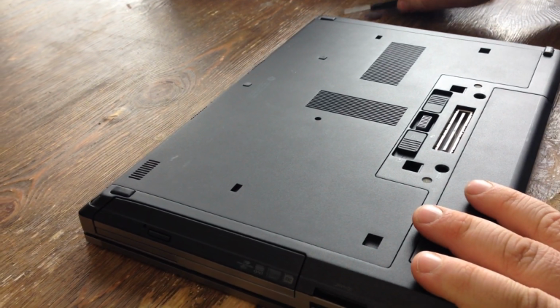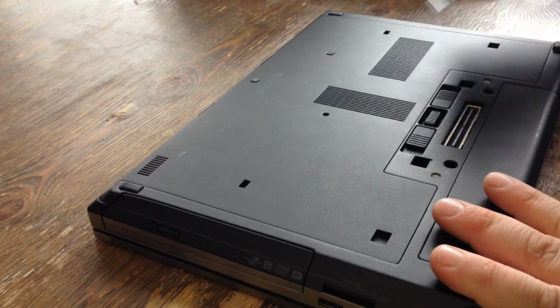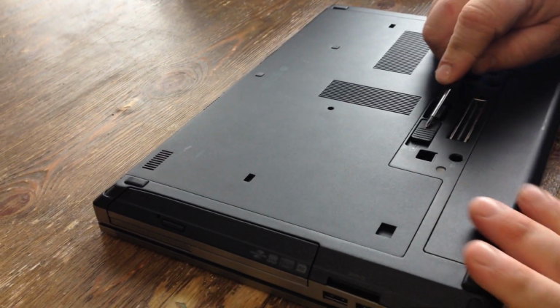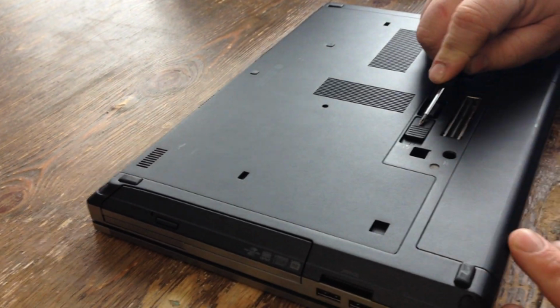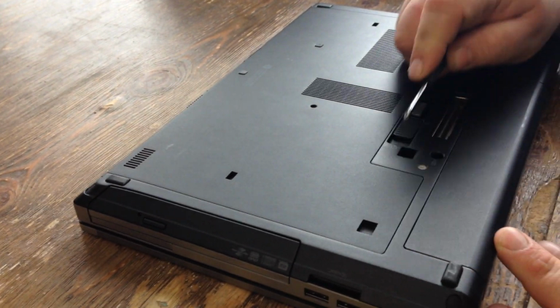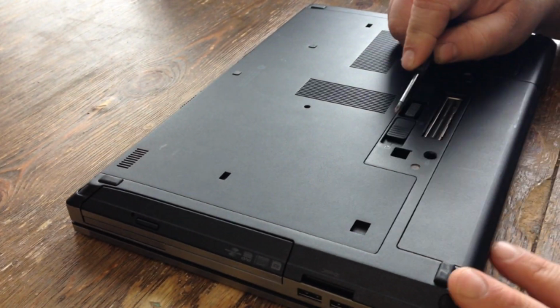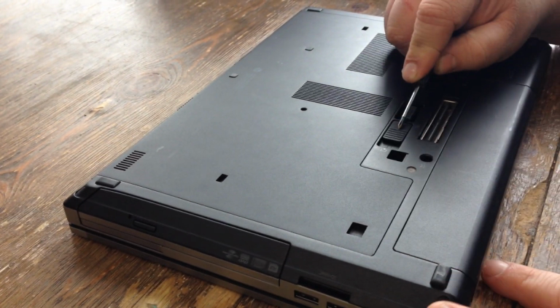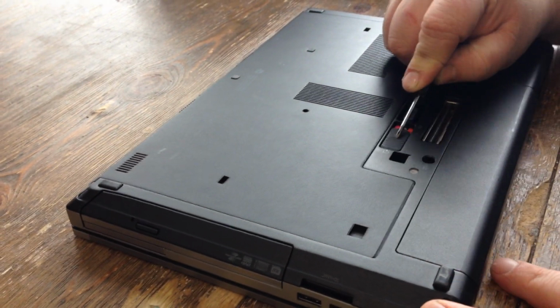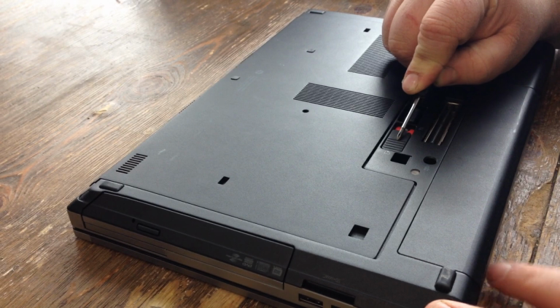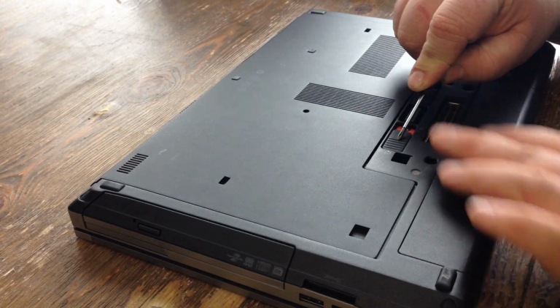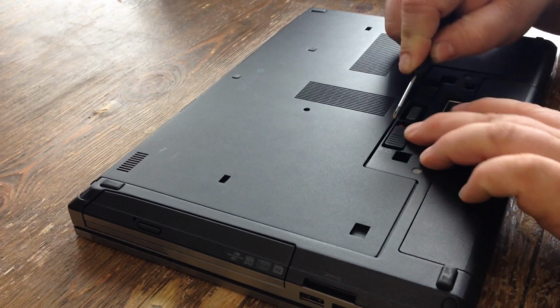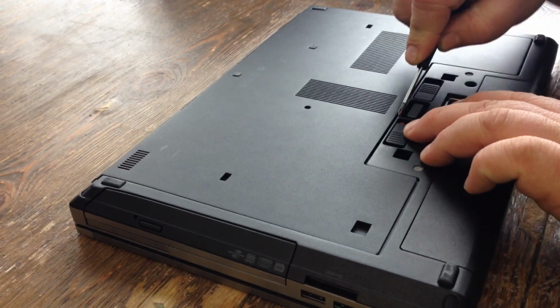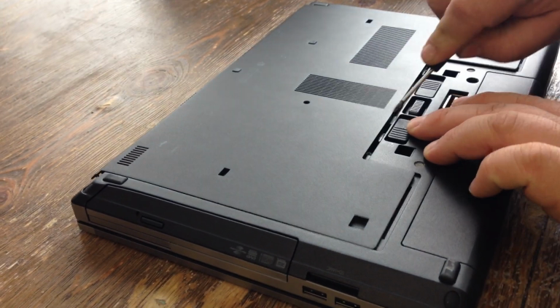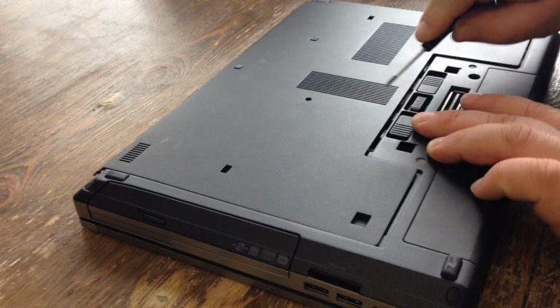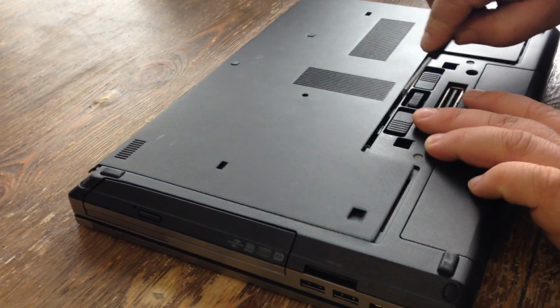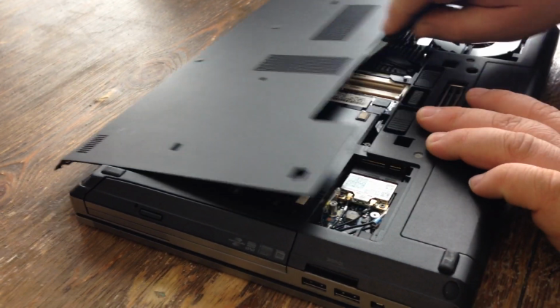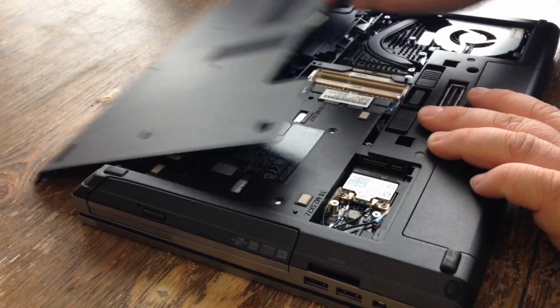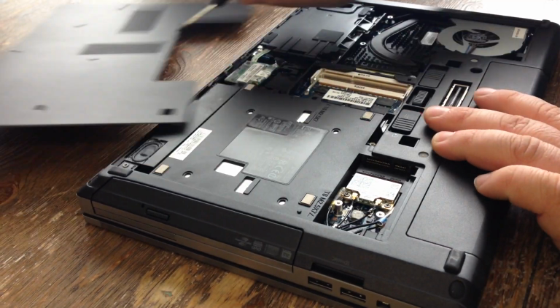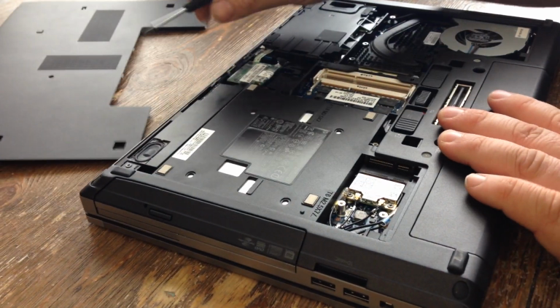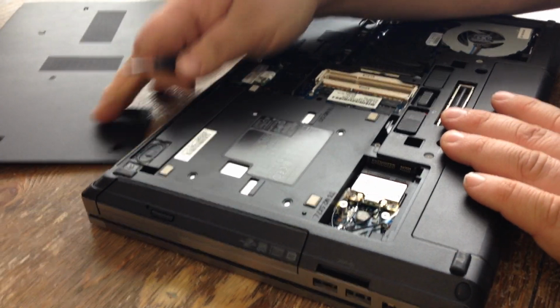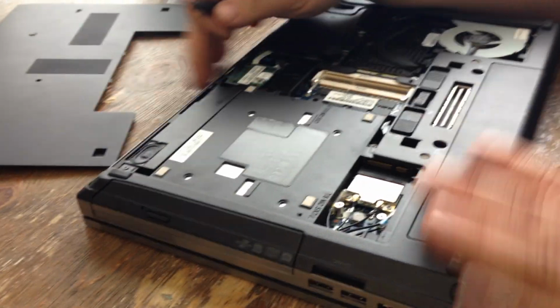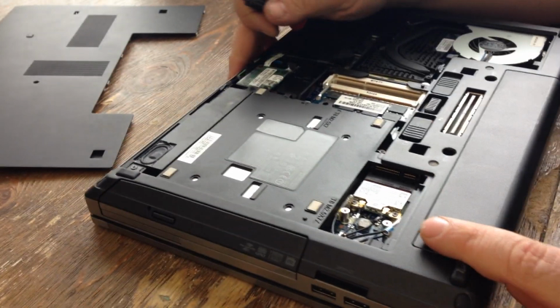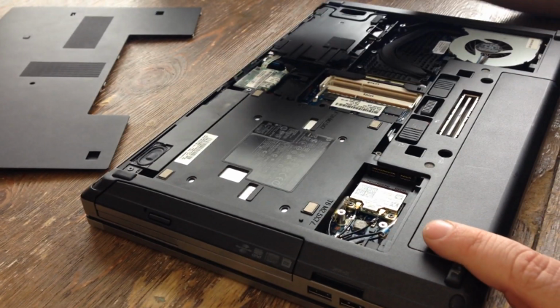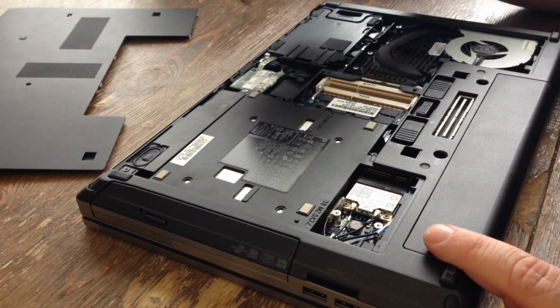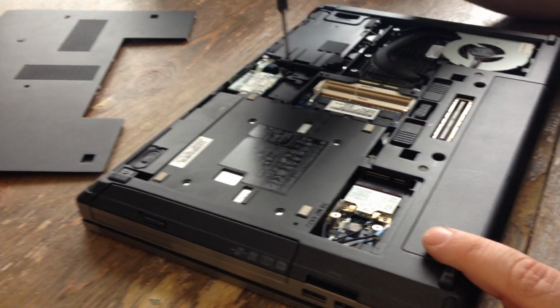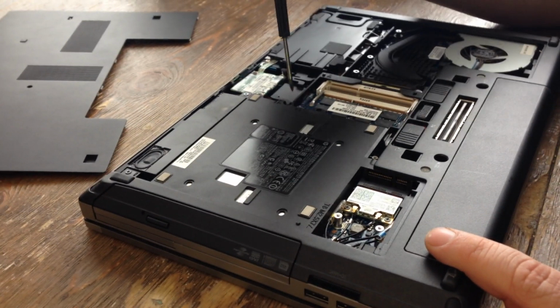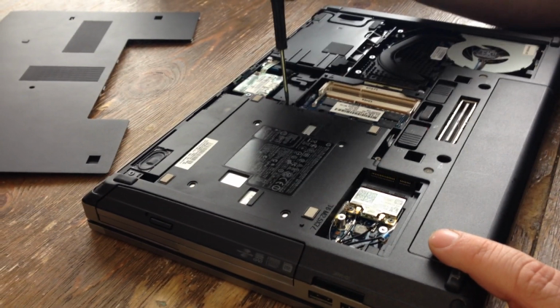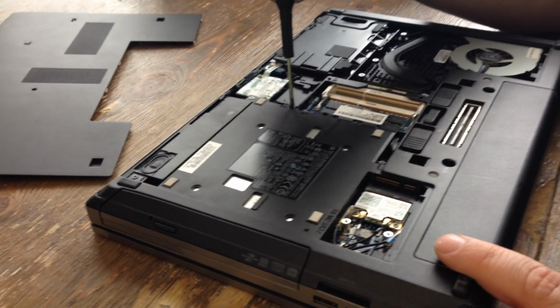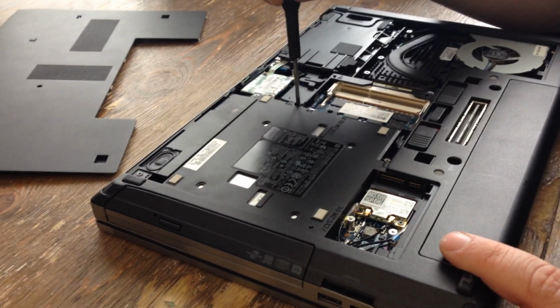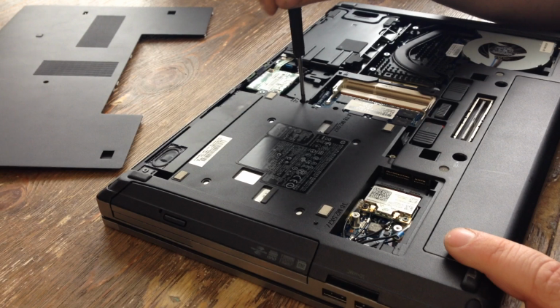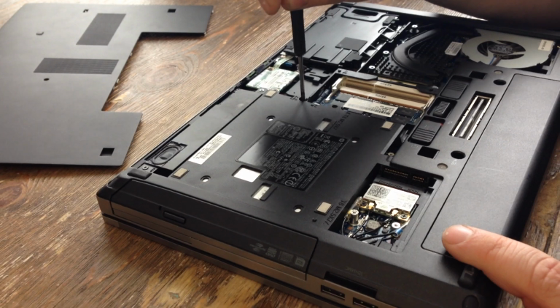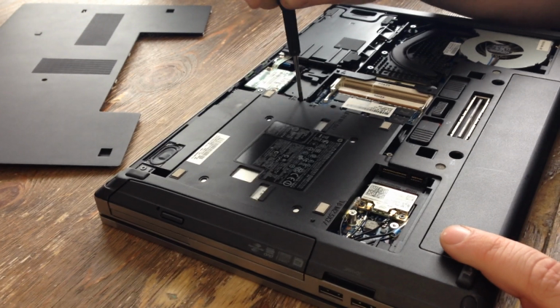Push this button in that direction, slide this plate off, and take this screw out right here.